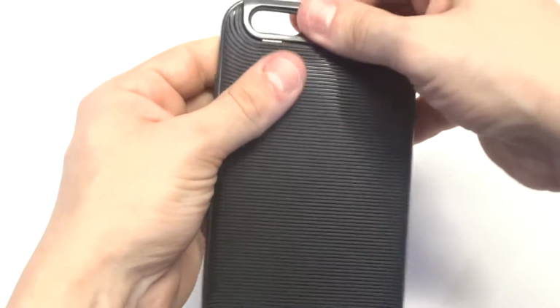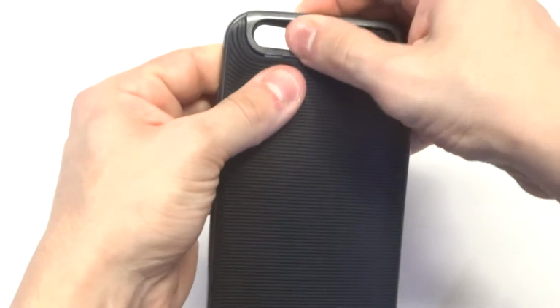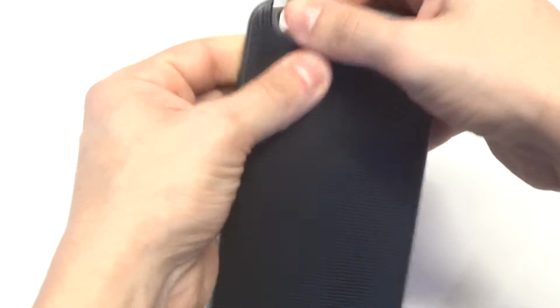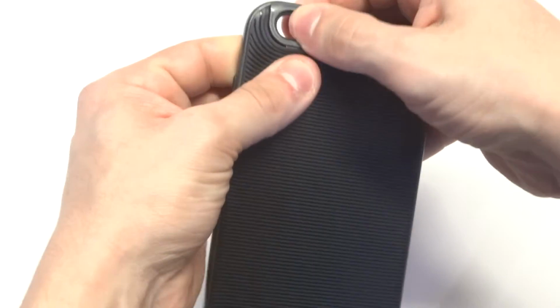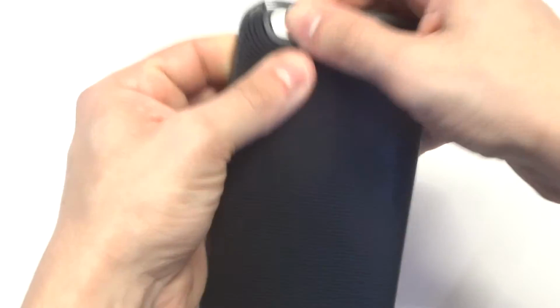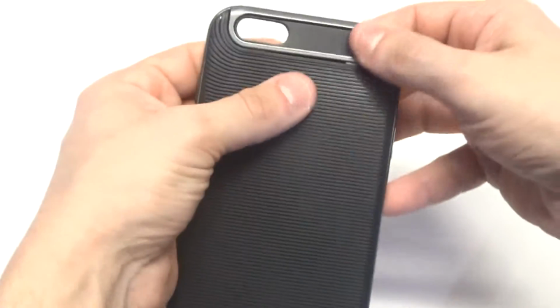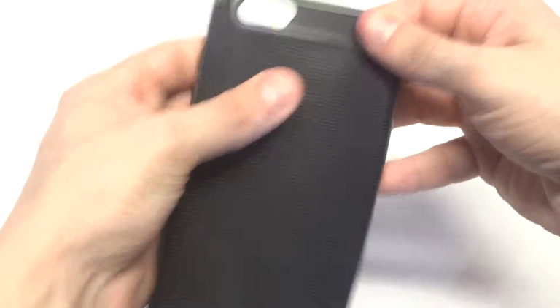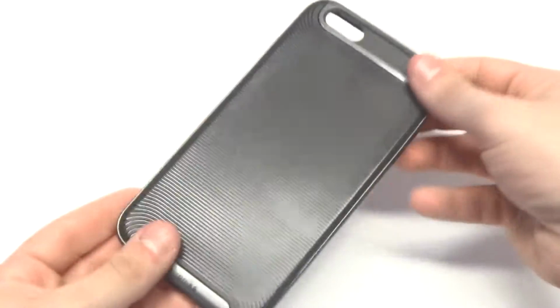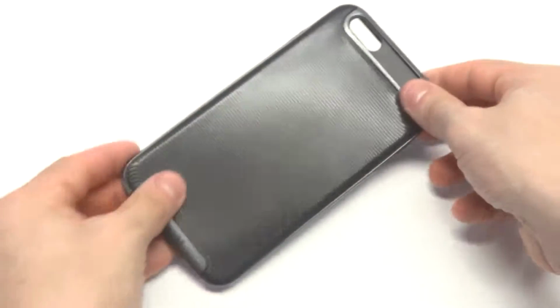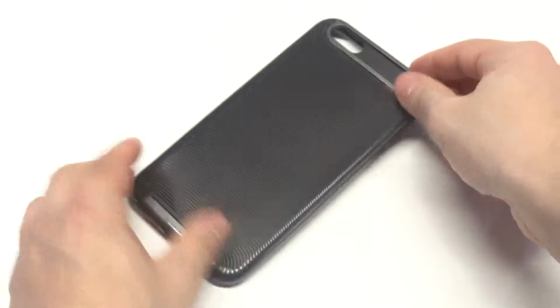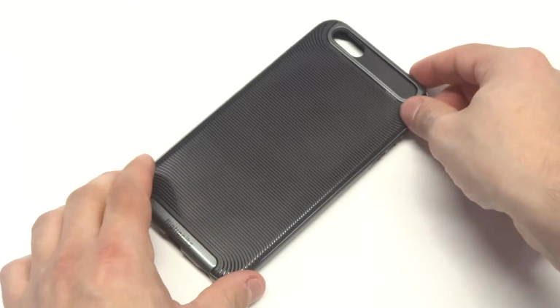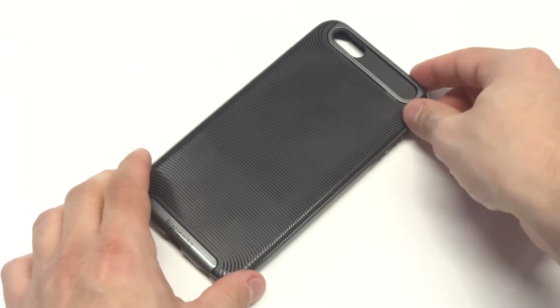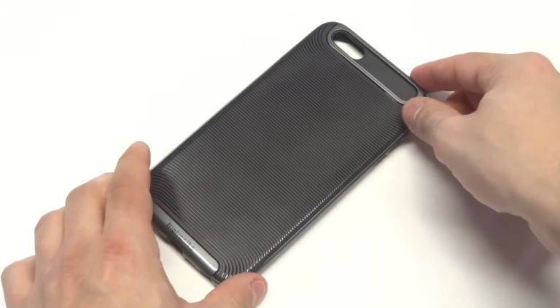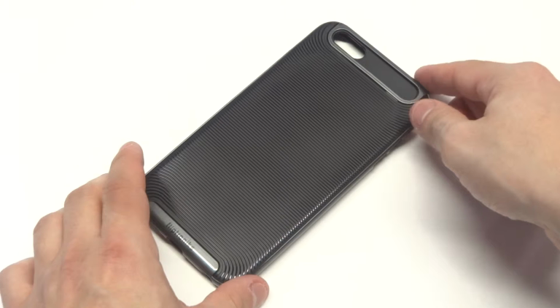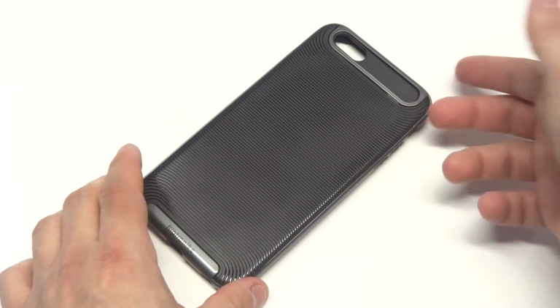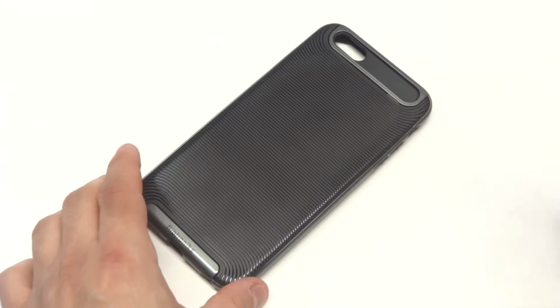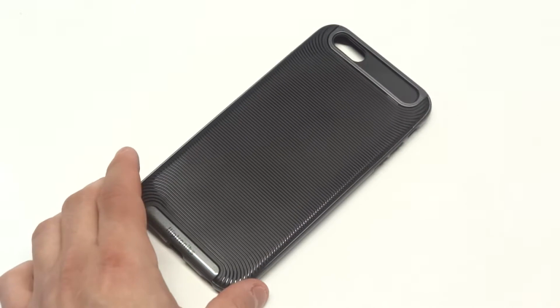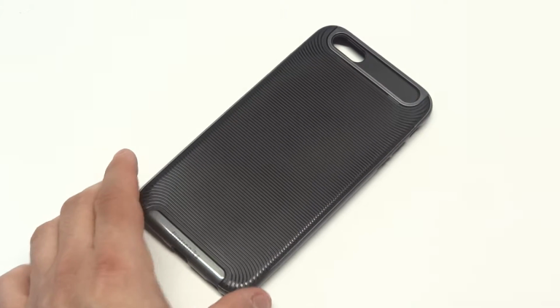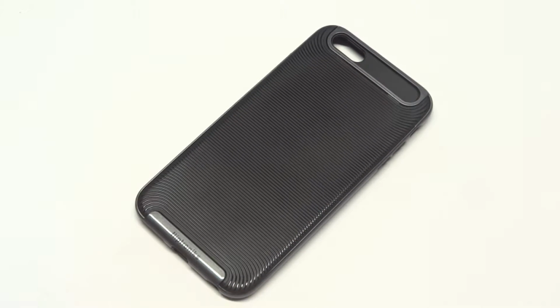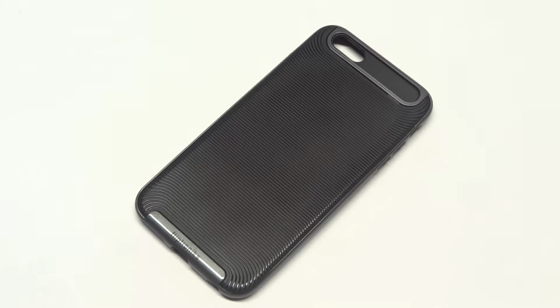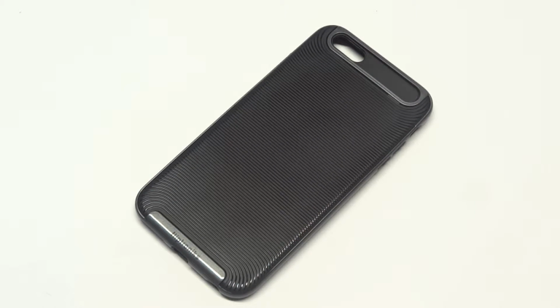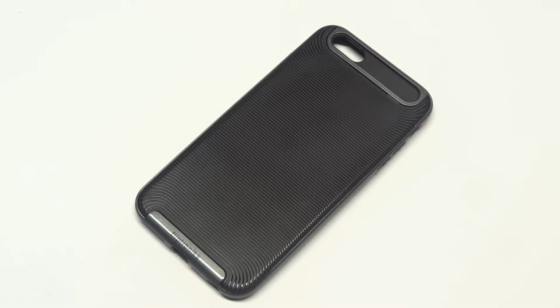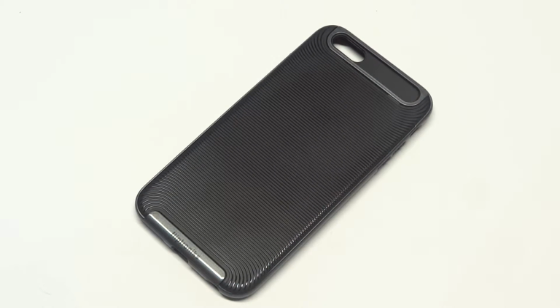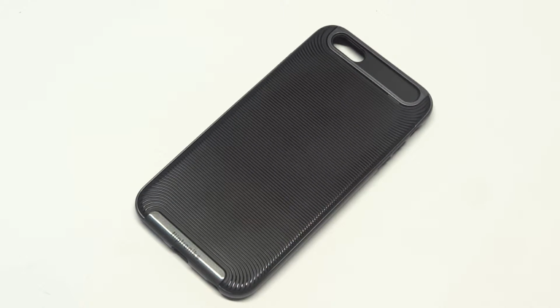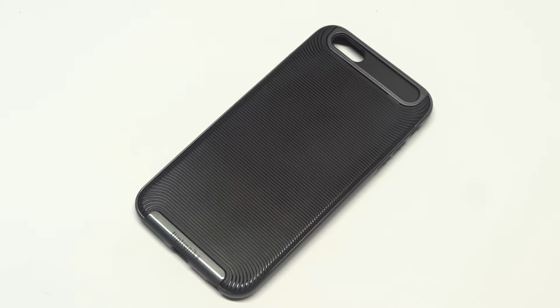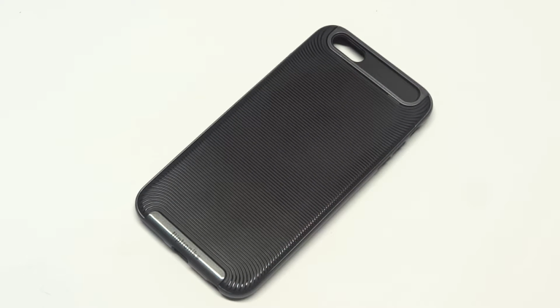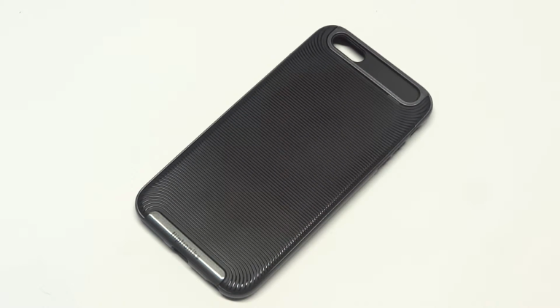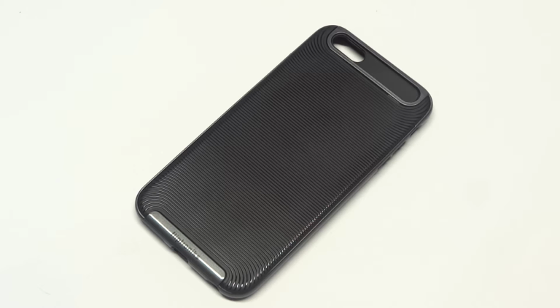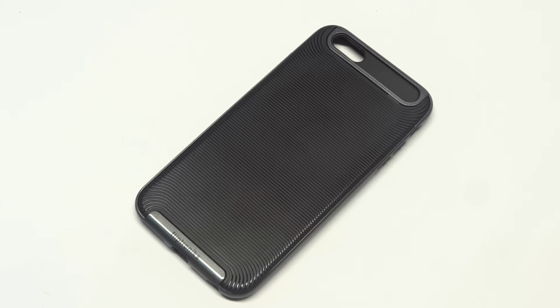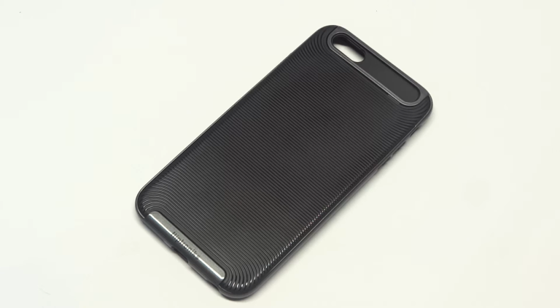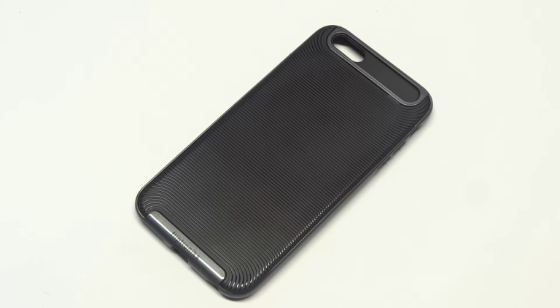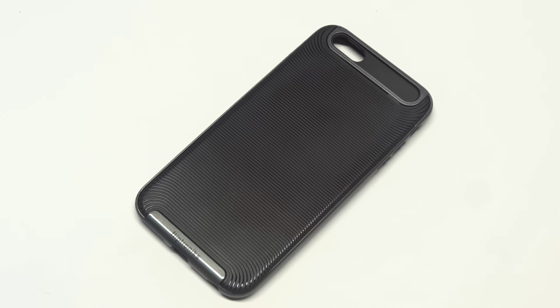If you guys are interested in this product and you're looking for a good case for some good drop protection and just a really nice sleek look, definitely check out the link in the description box. Thanks for watching this video guys, stay tuned for more and be sure to subscribe to our channel.